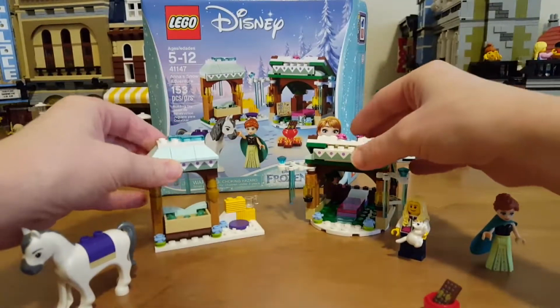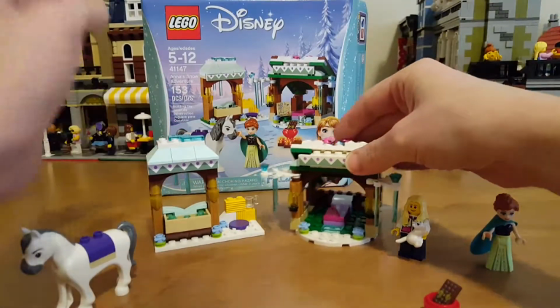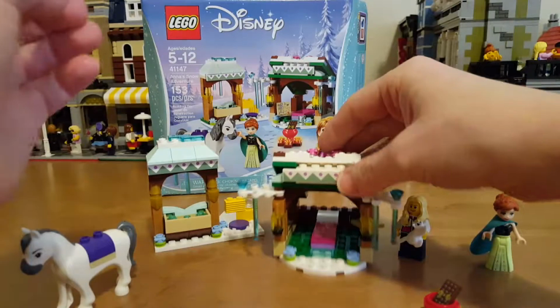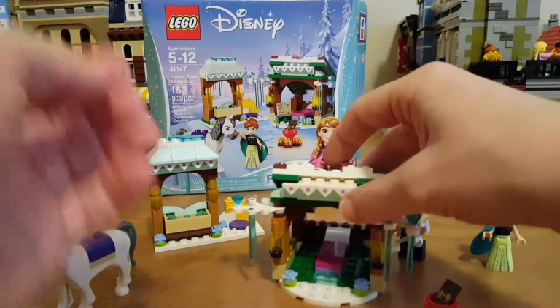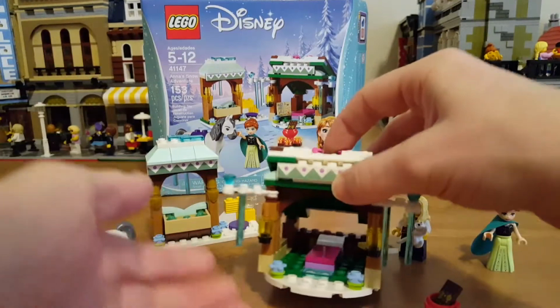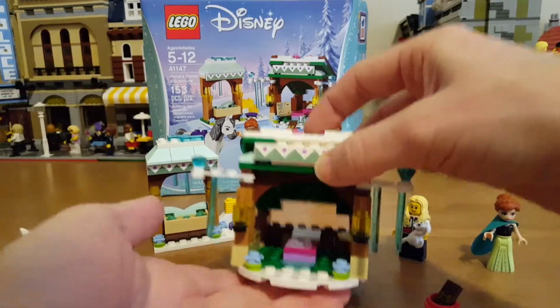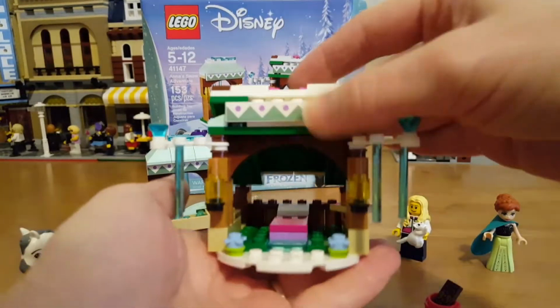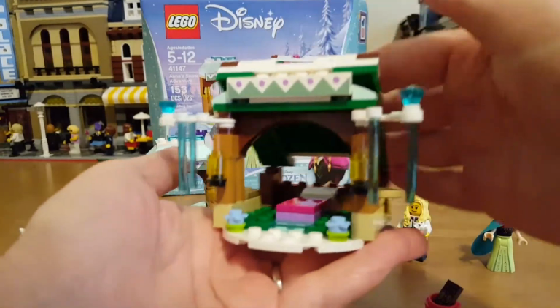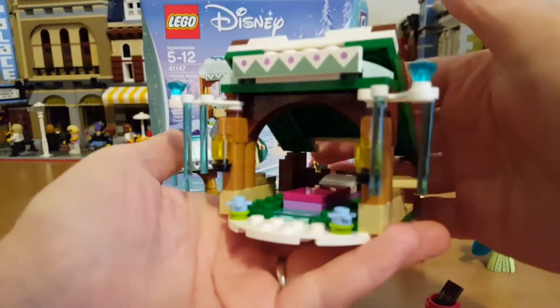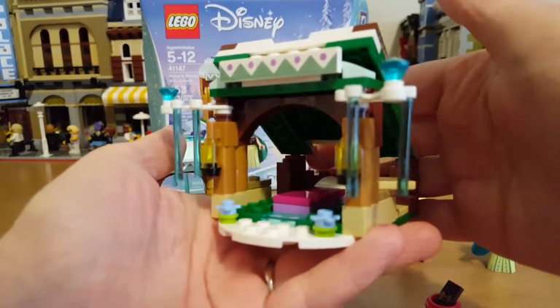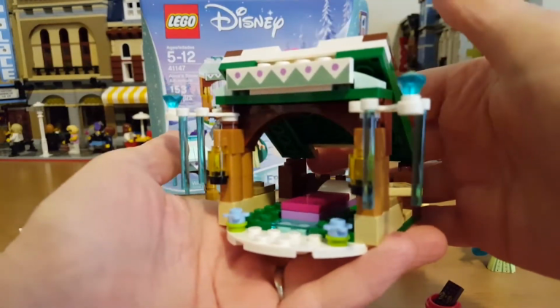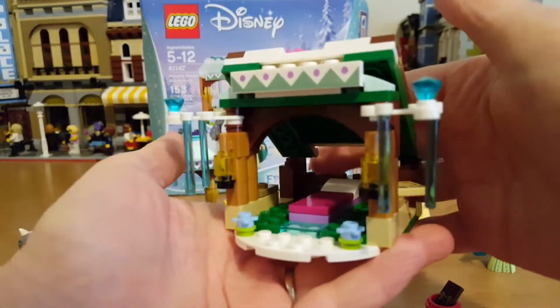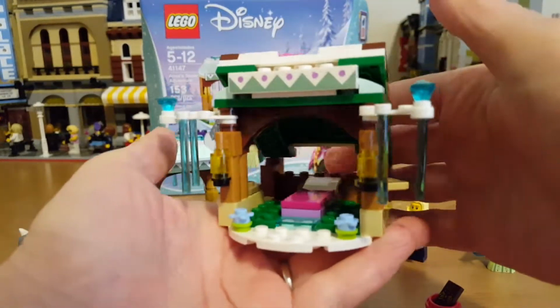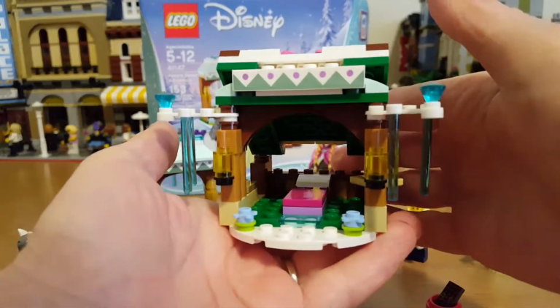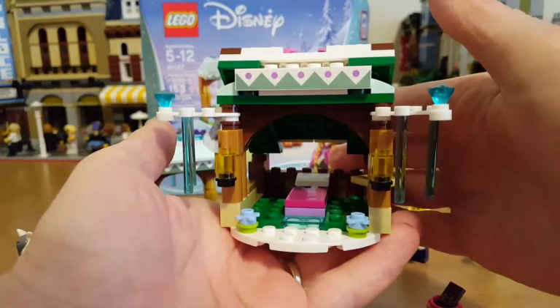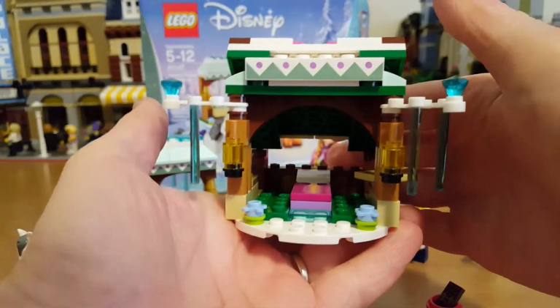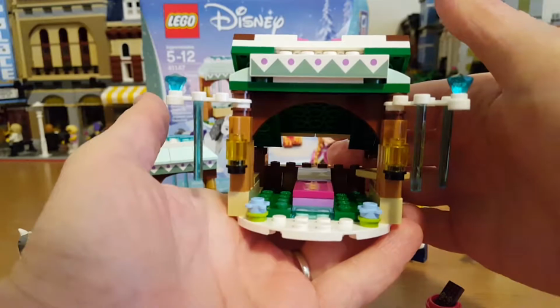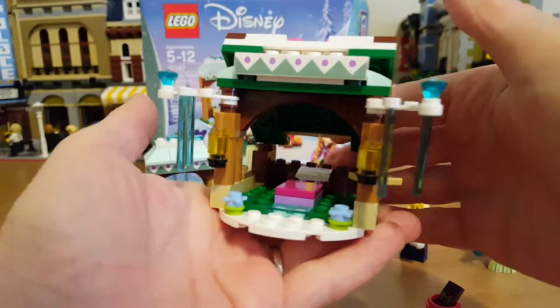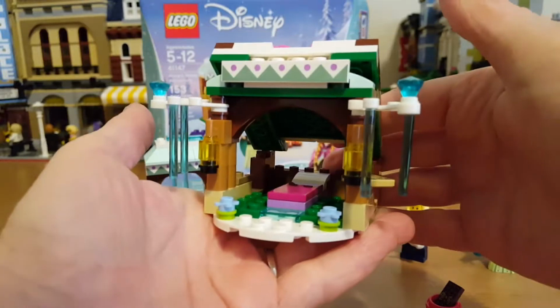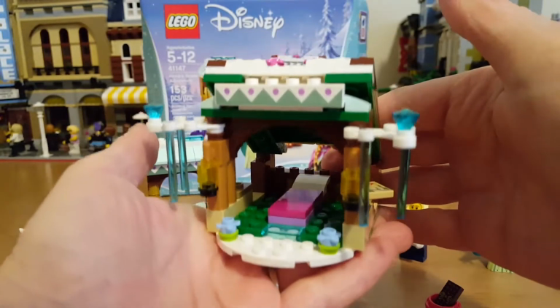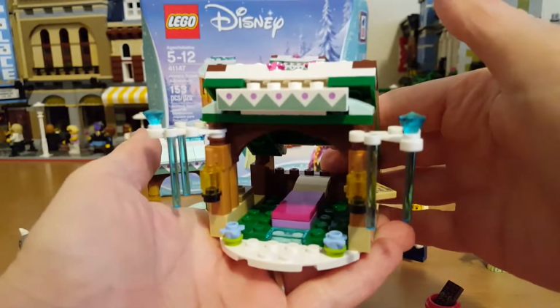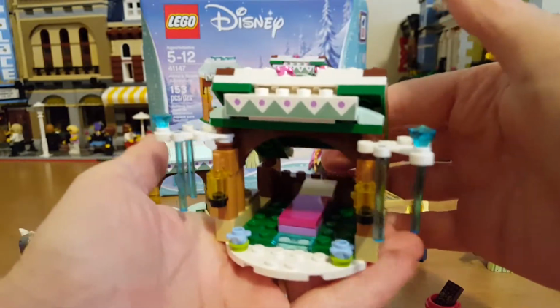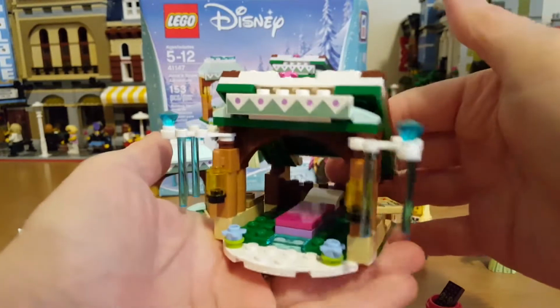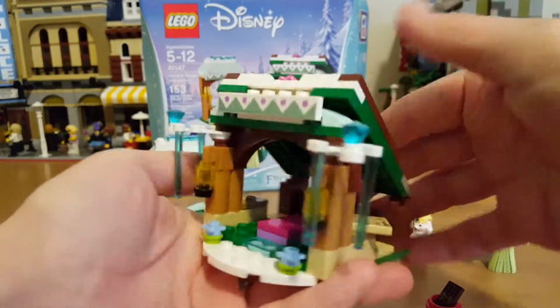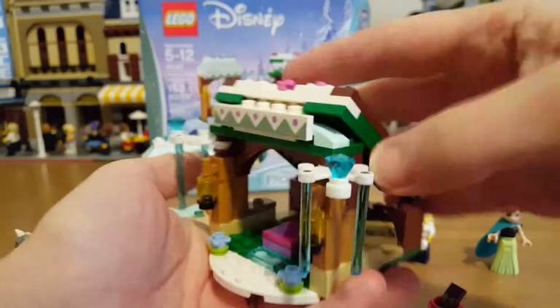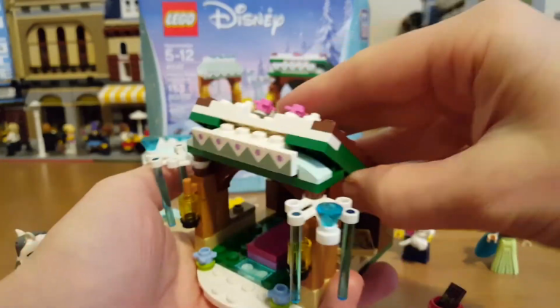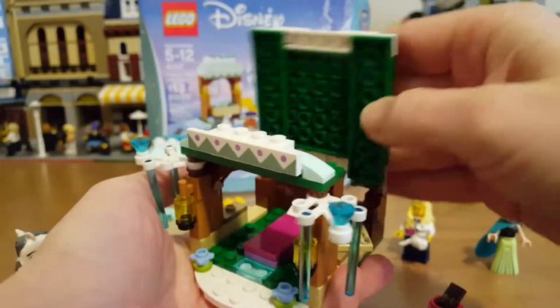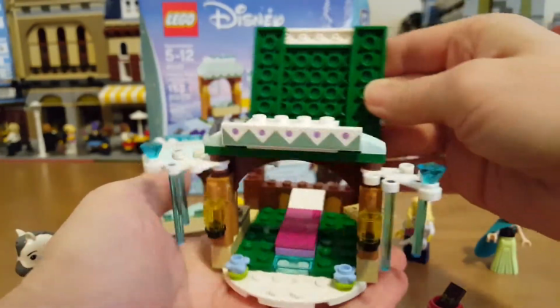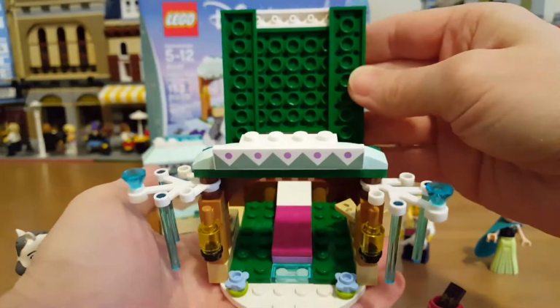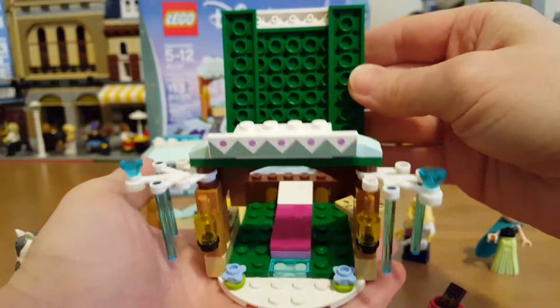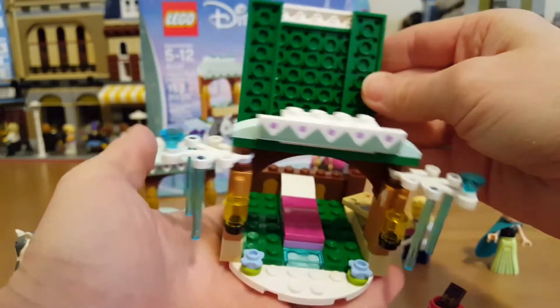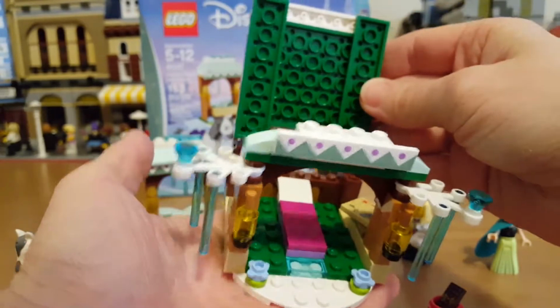Then you've got this little build which is sort of like a cozy little shack, and inside there's a bed that opens up so you can kind of see in there.